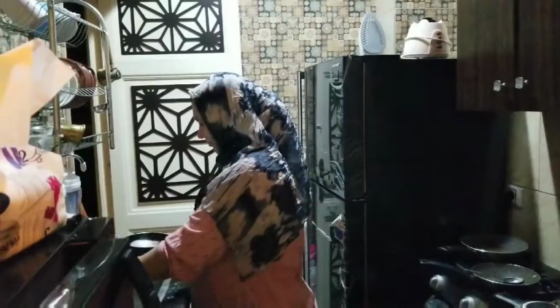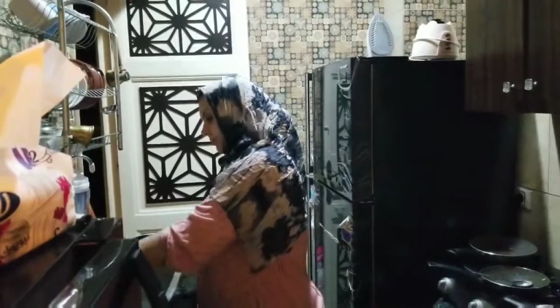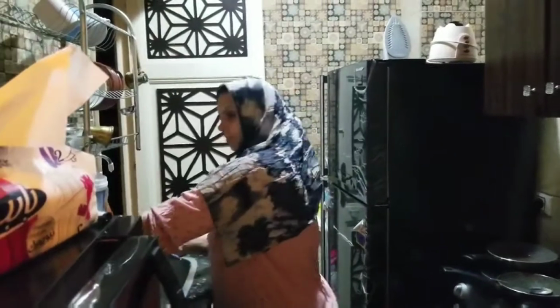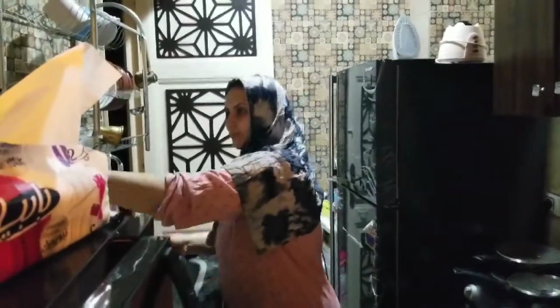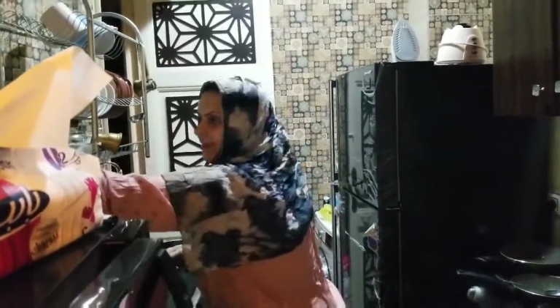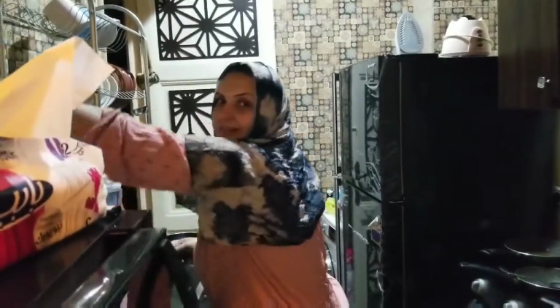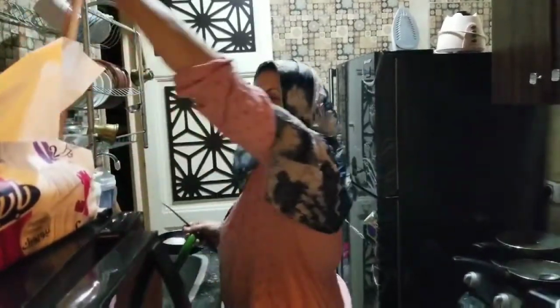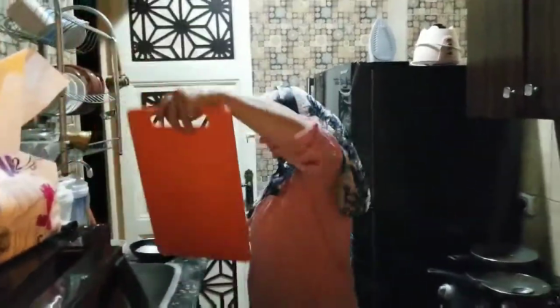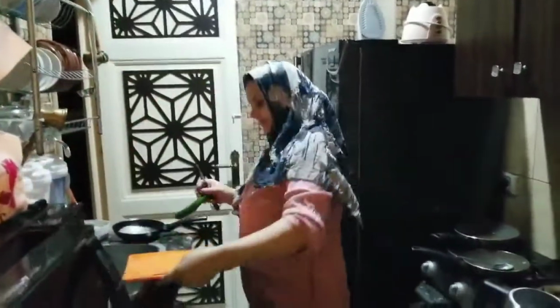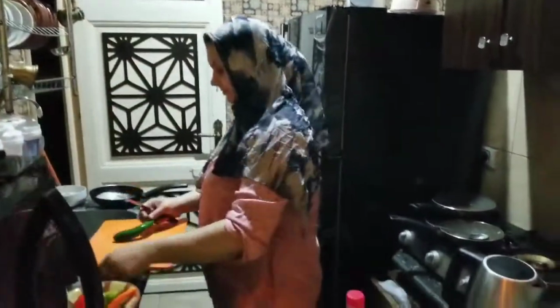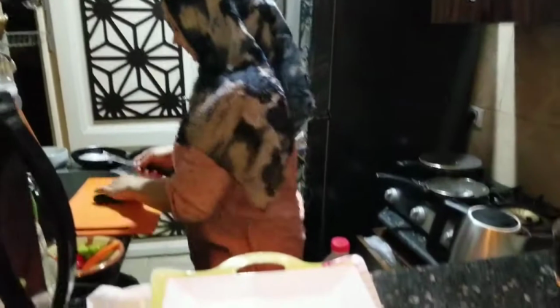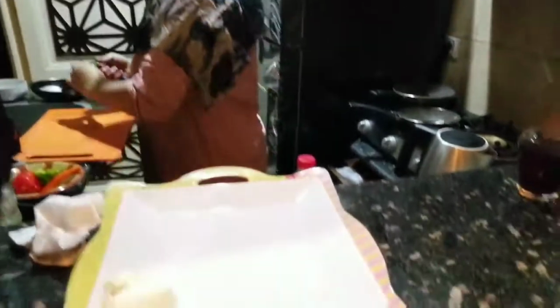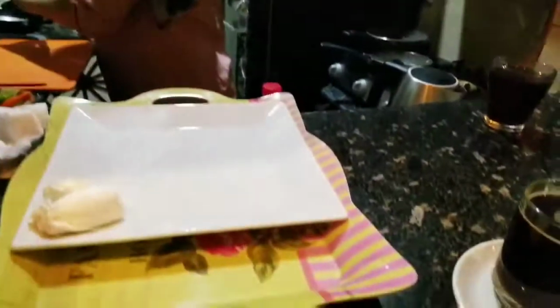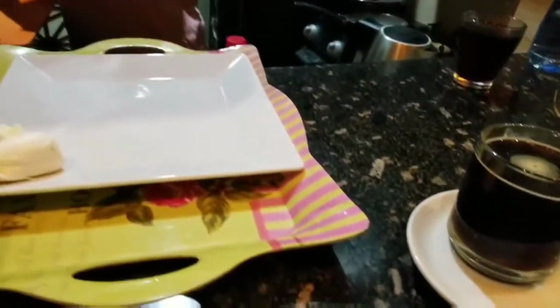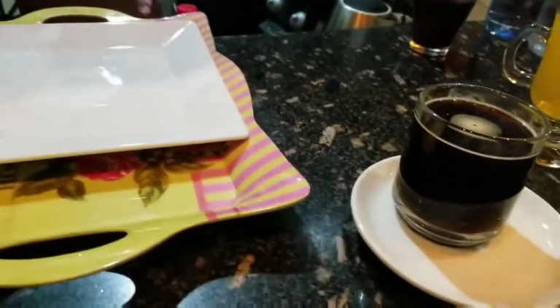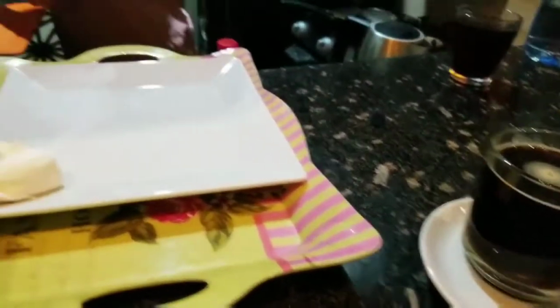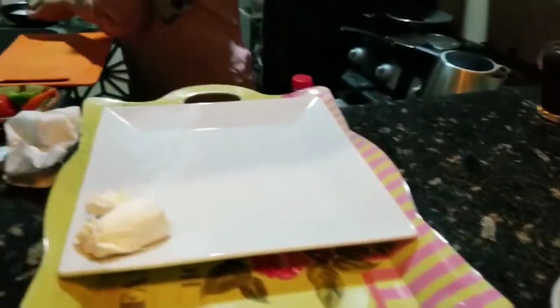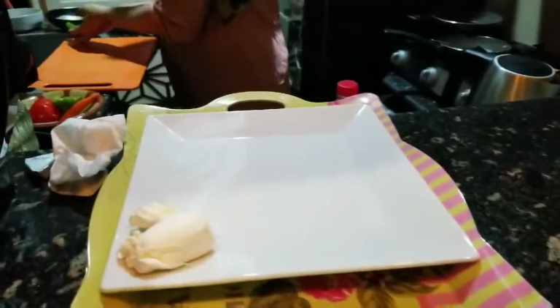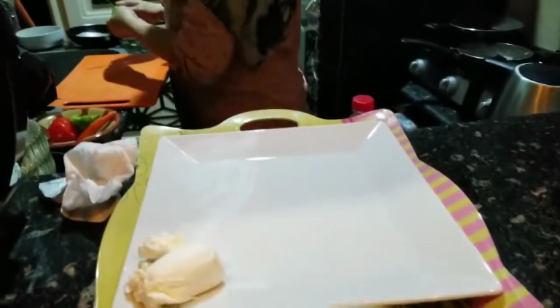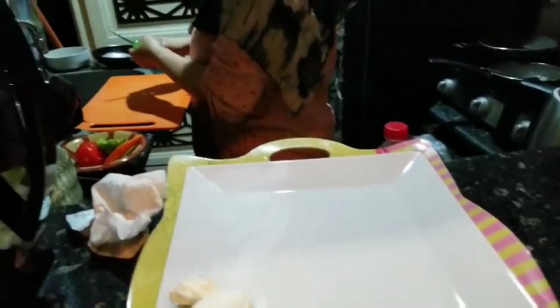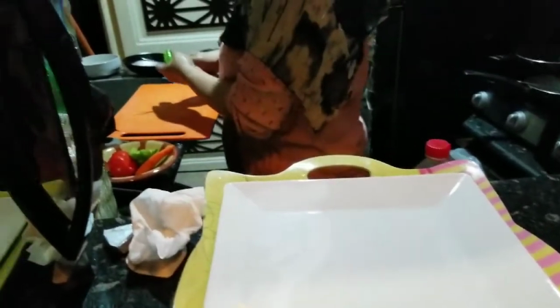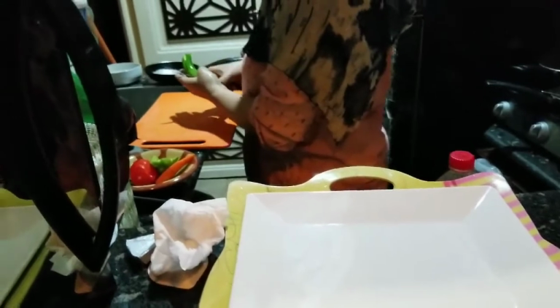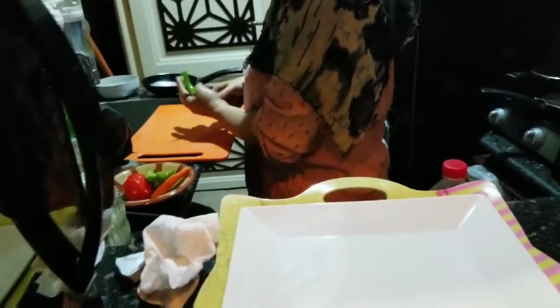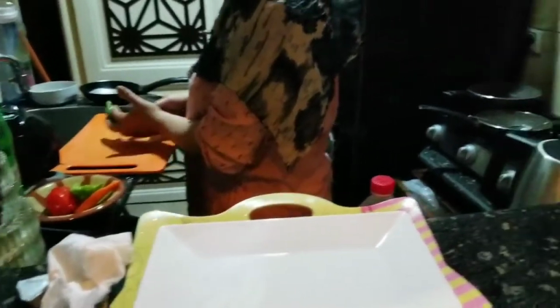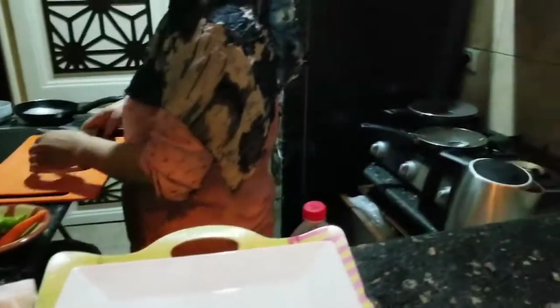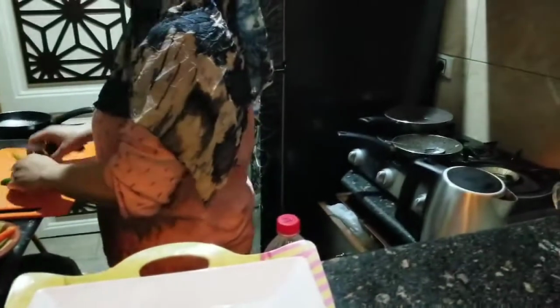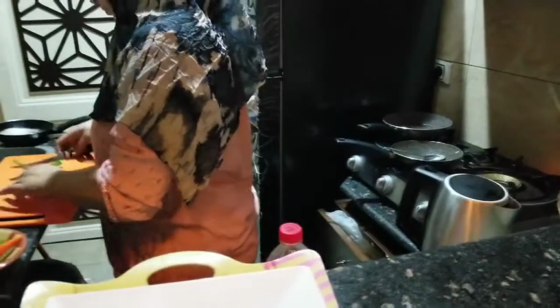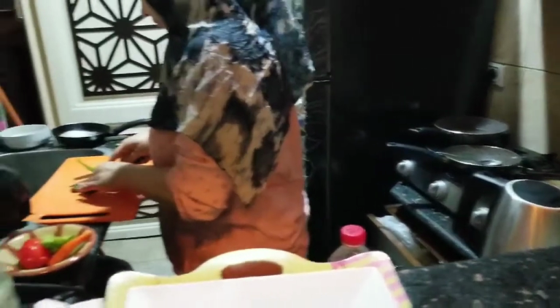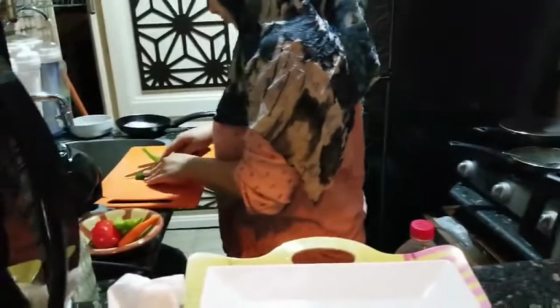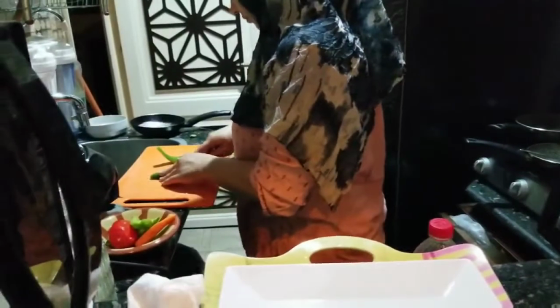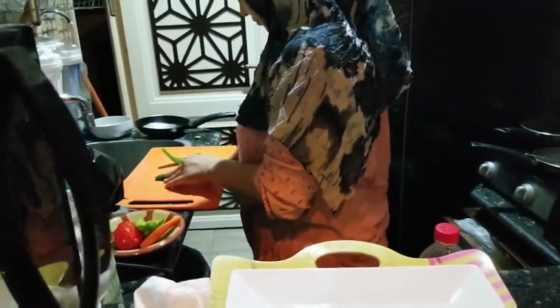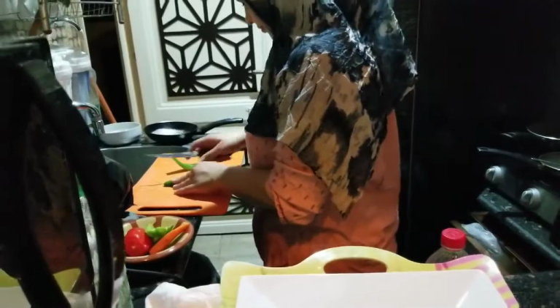So everybody, I'm at the Heritage Hostel and they serve a fantastic breakfast here. I'm going to show you how they make an Egyptian breakfast. She makes it every day for everyone and it's delicious.